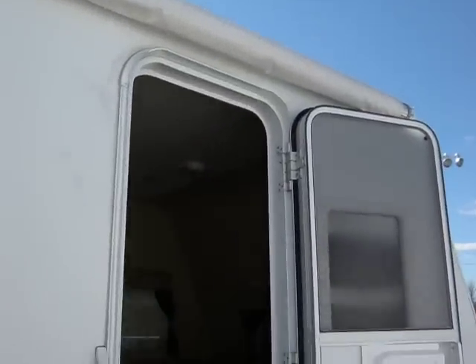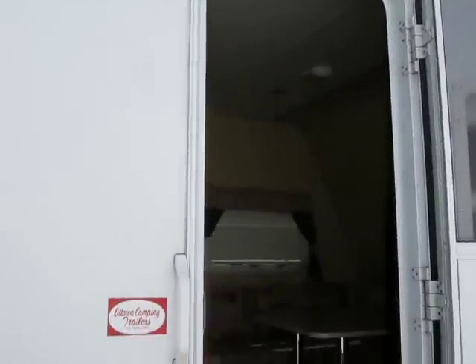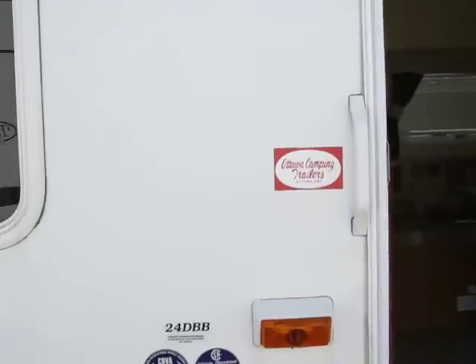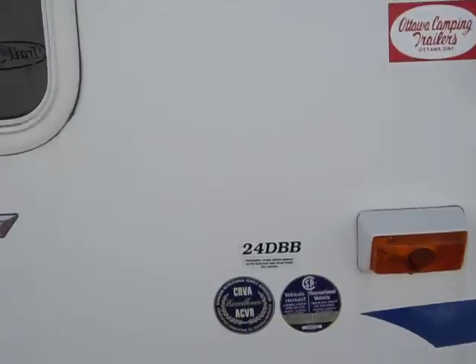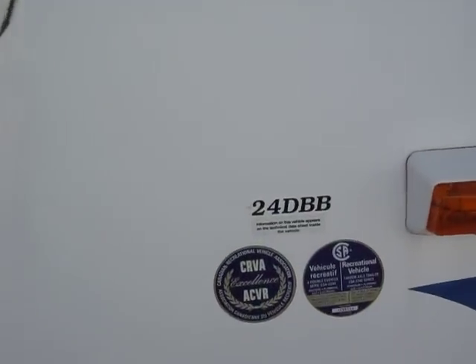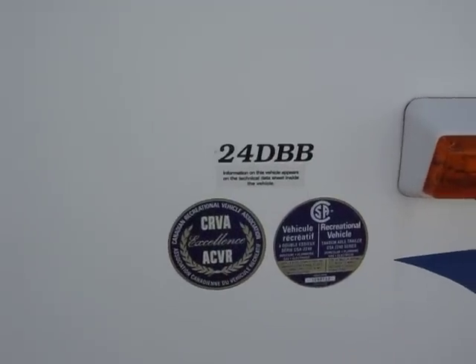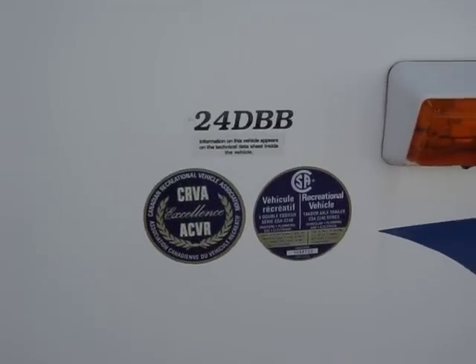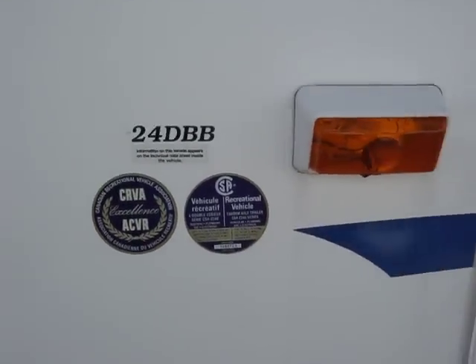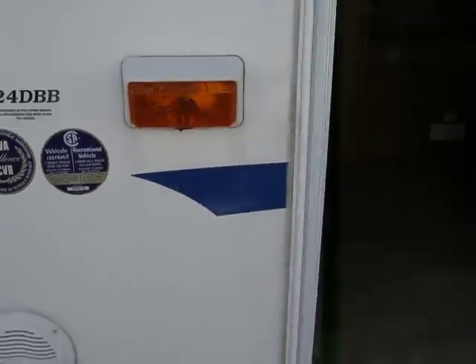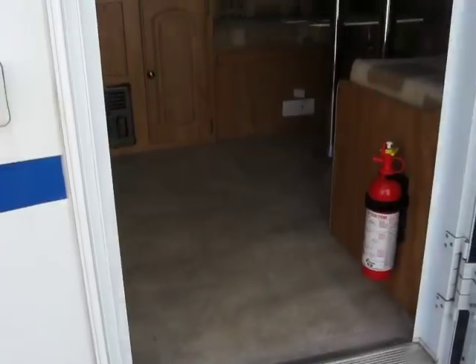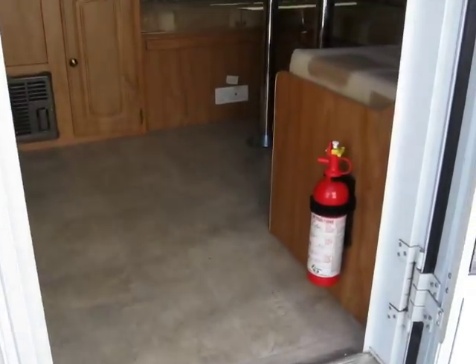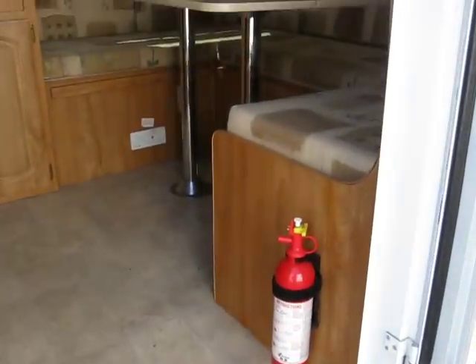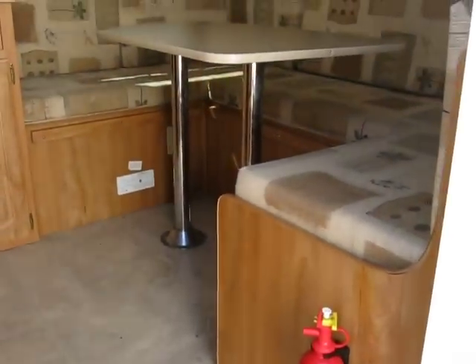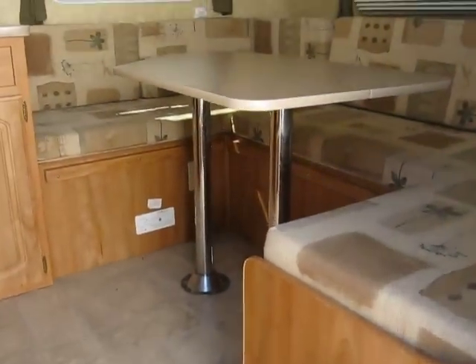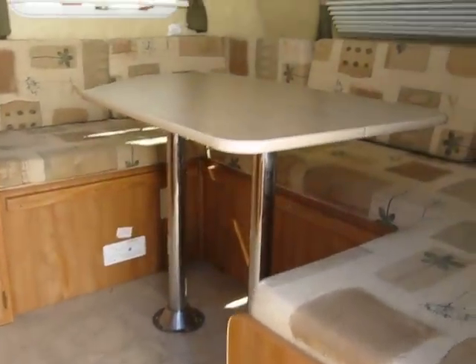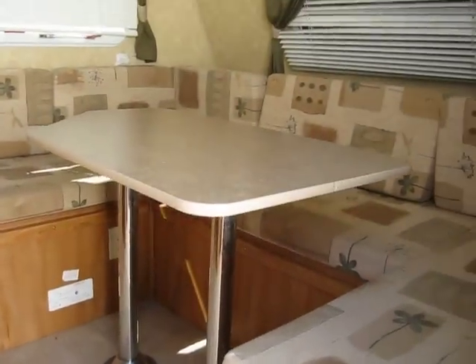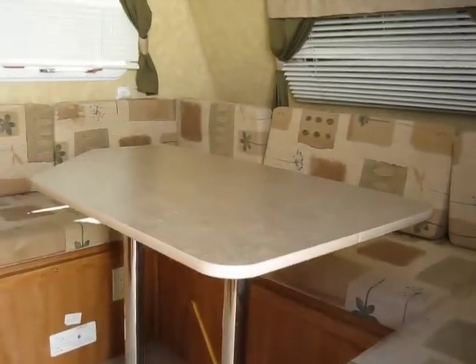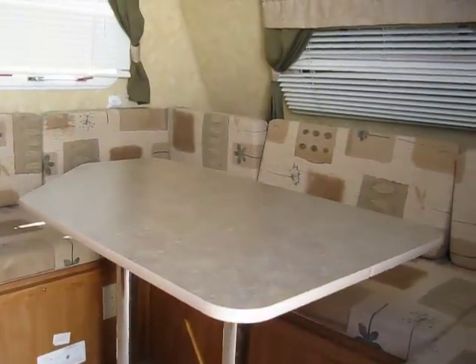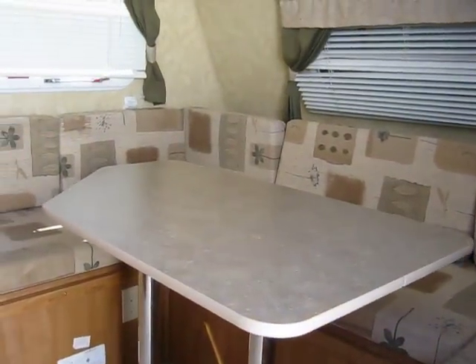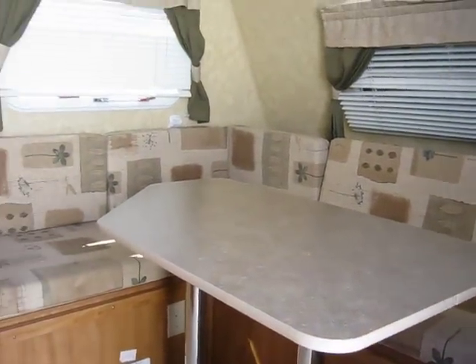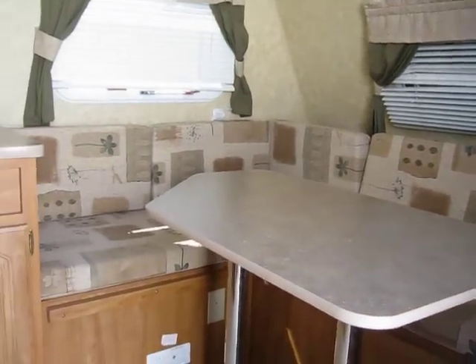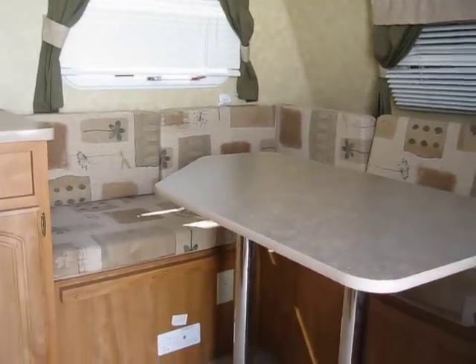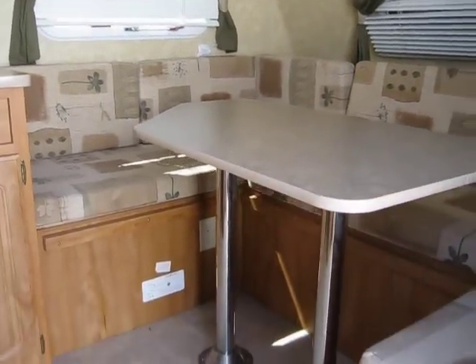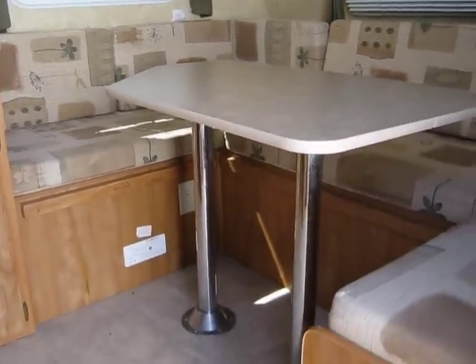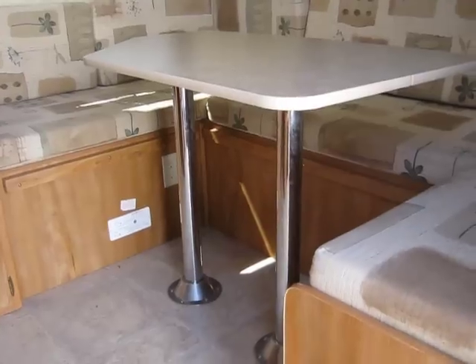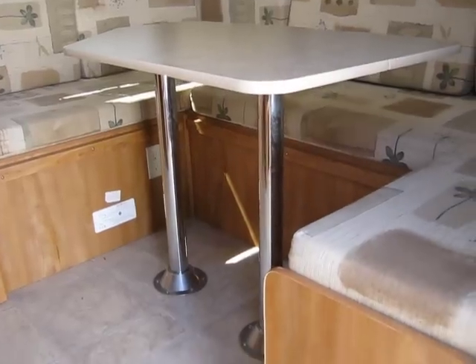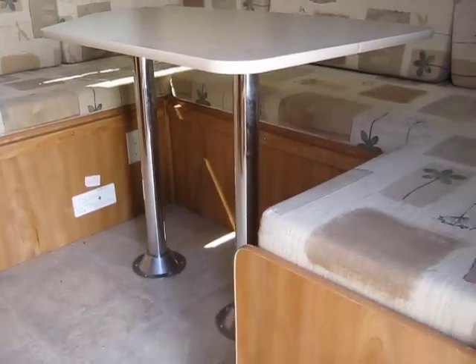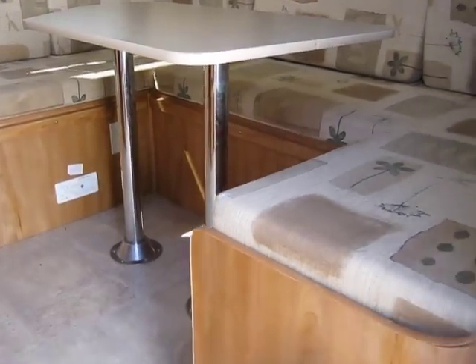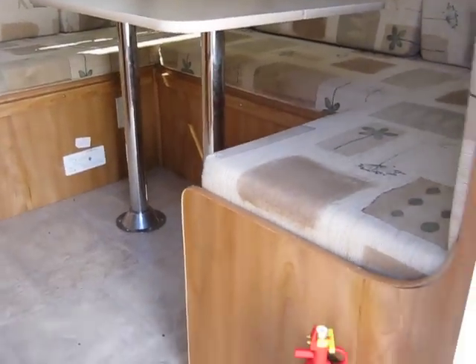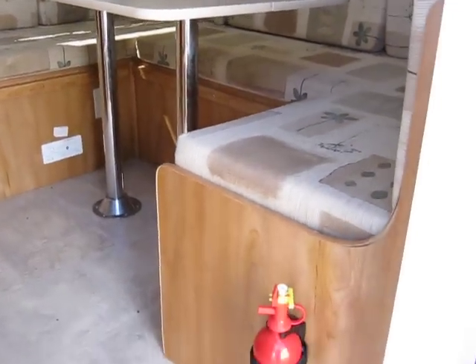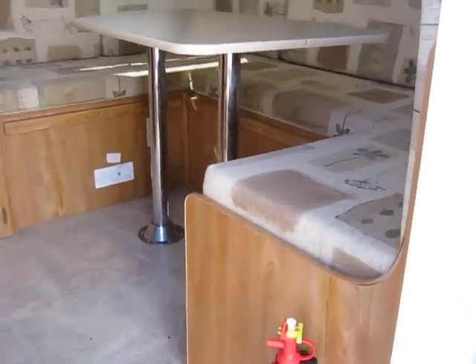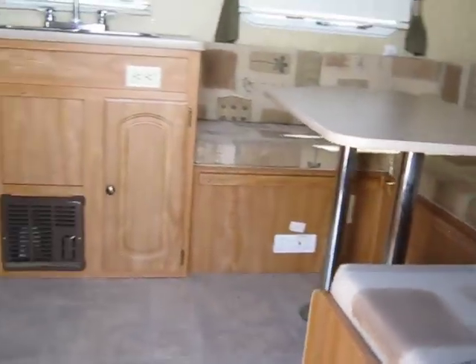The model is a 24 dBB. Step inside. Now this kitchen table system here drops down — it forms into a bed. I'm not about to do that.